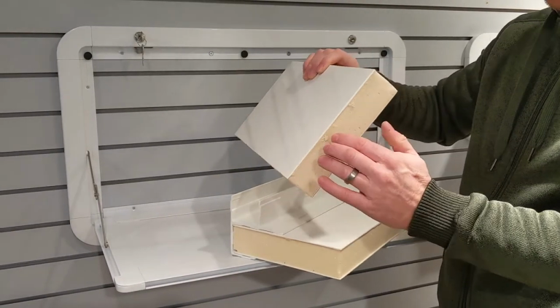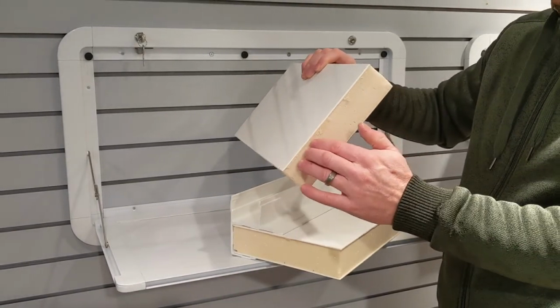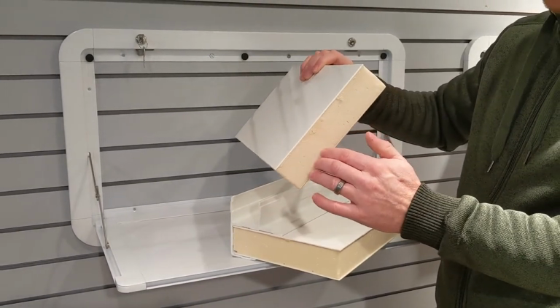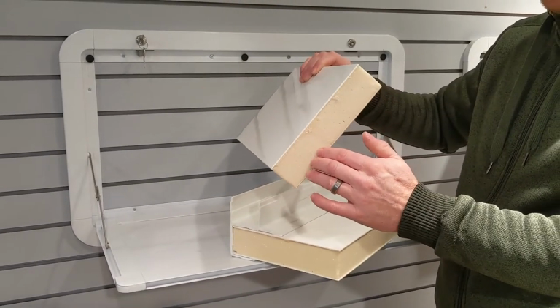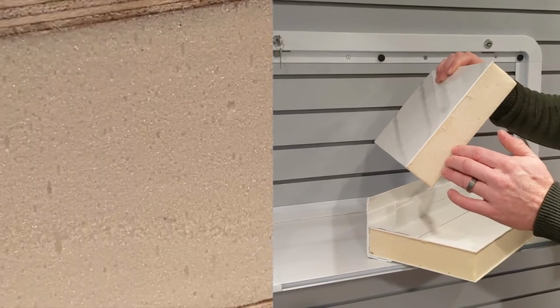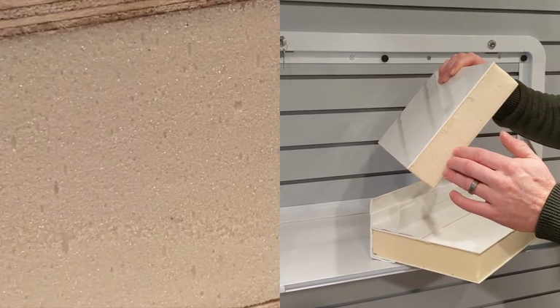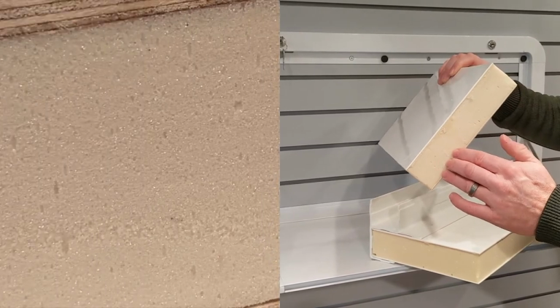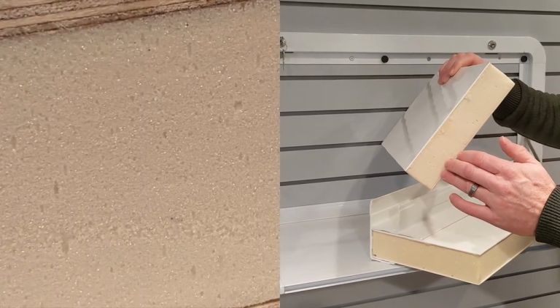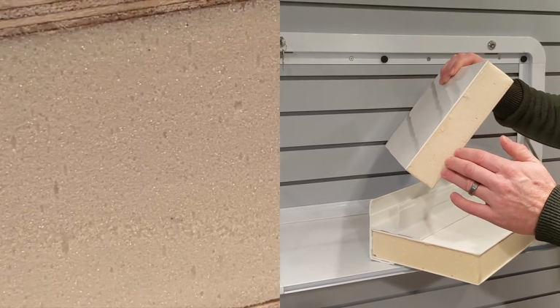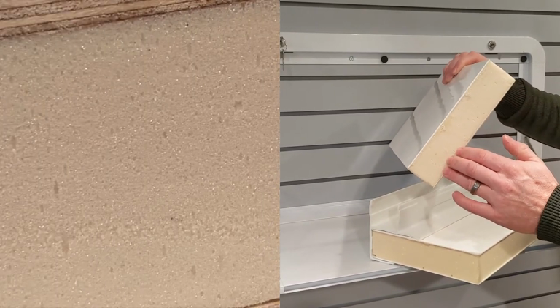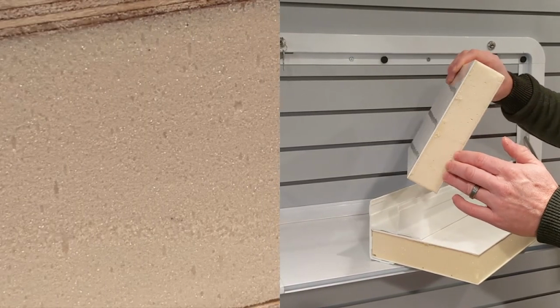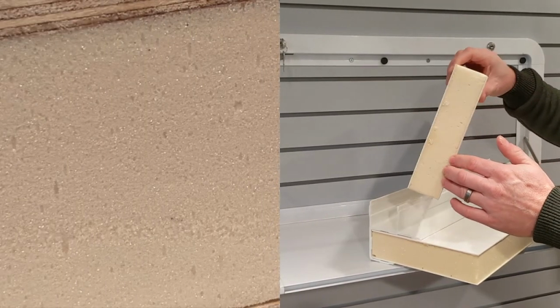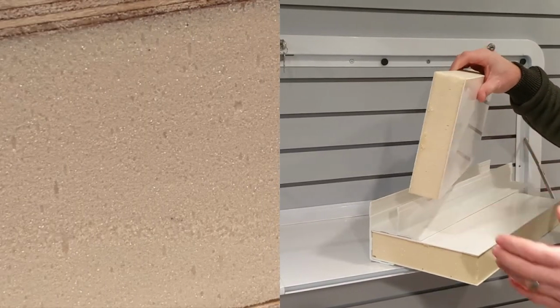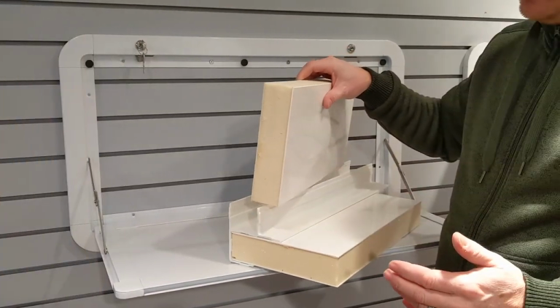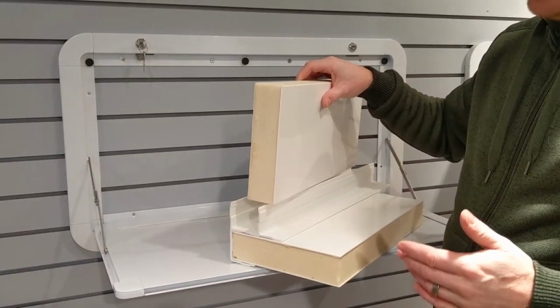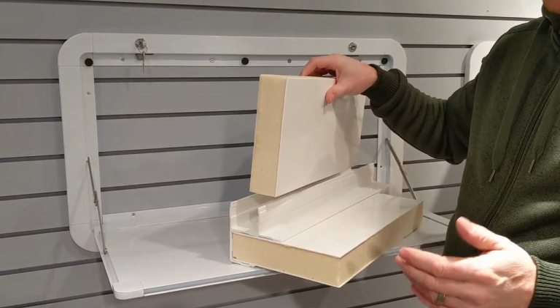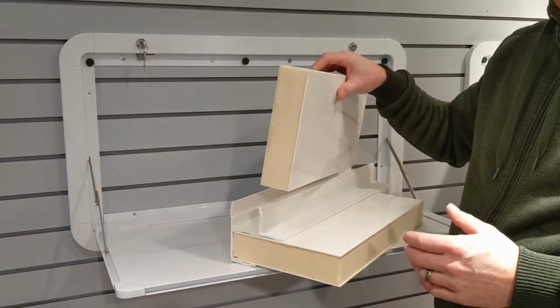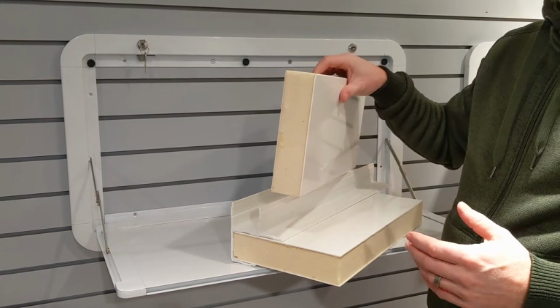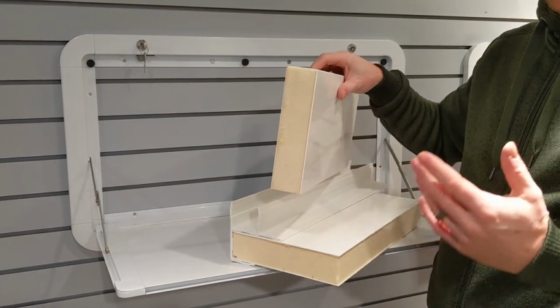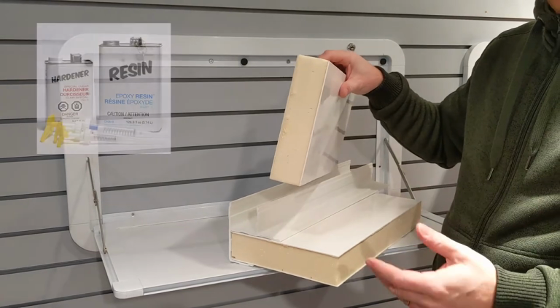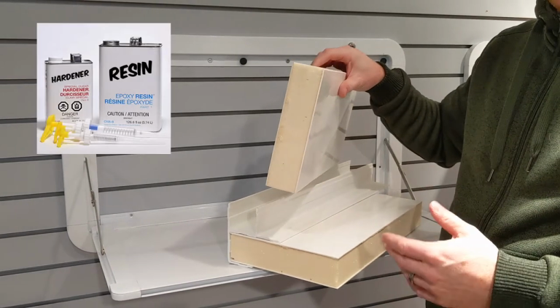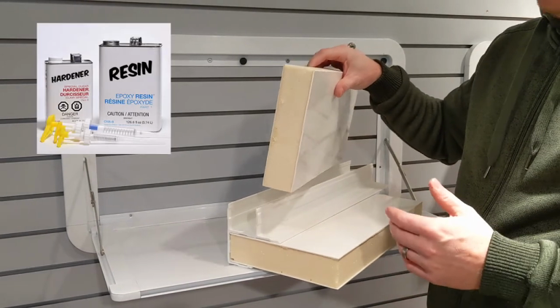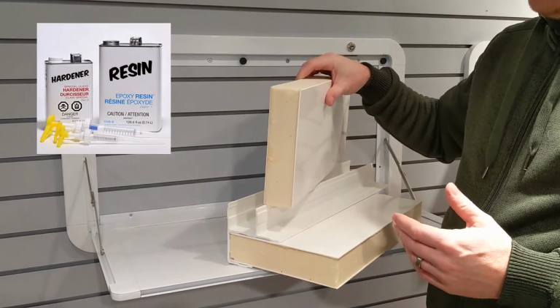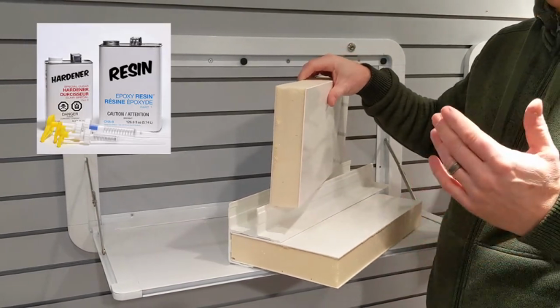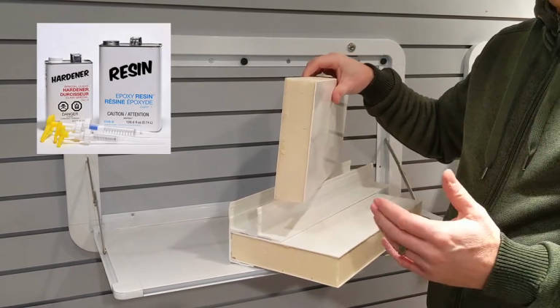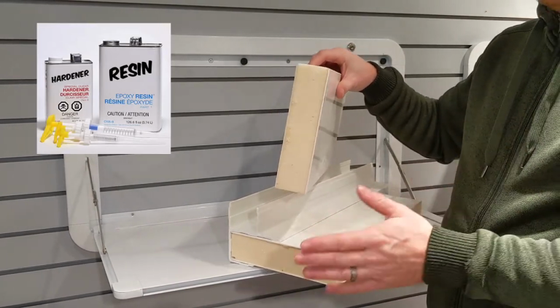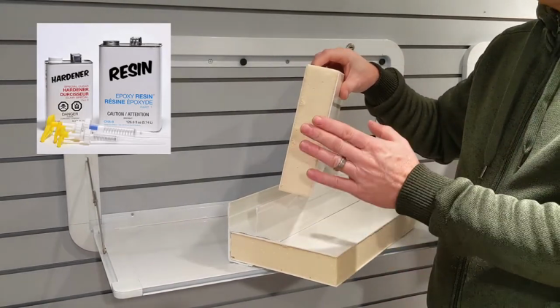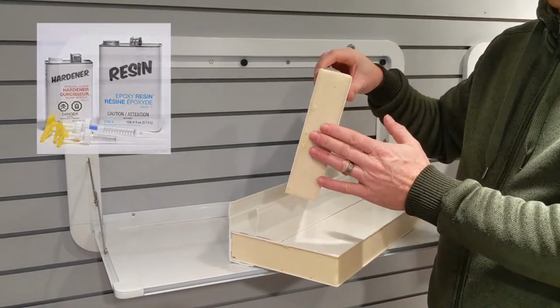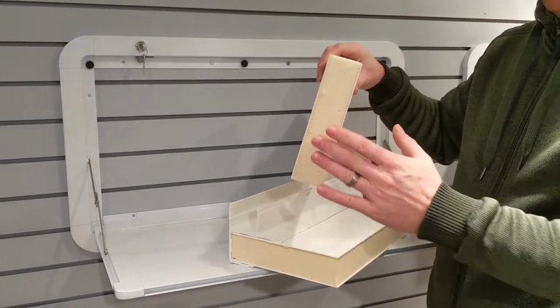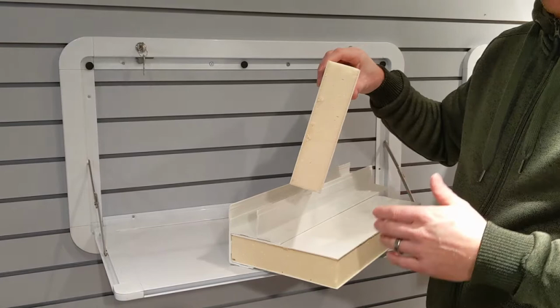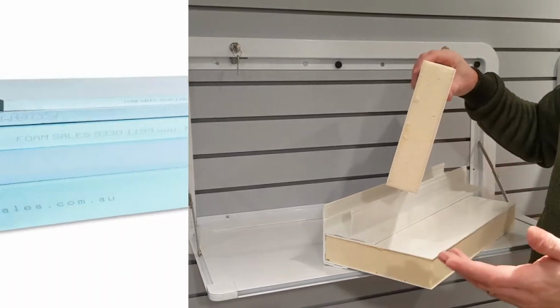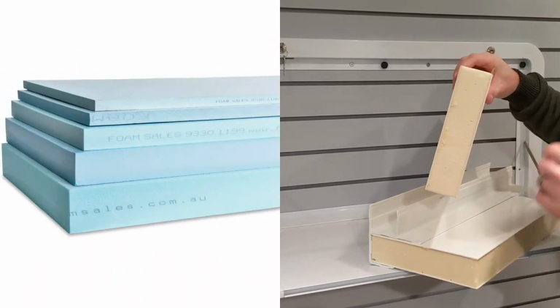As a foam core, we use a polyurethane foam that is resistant to chemicals, so if you have to do a field repair with normal polyester resin, it will not degrade the foam the way XPS foam would.